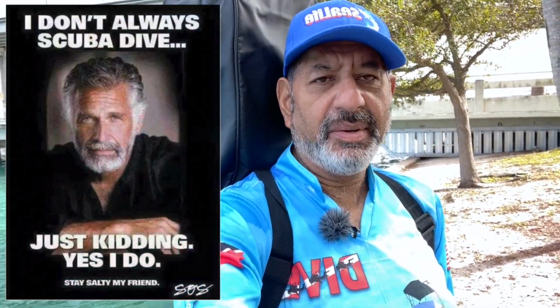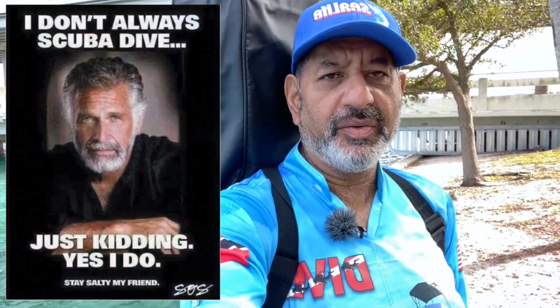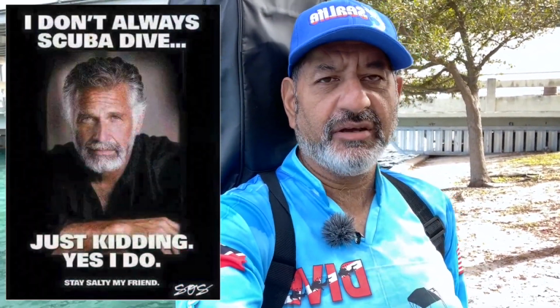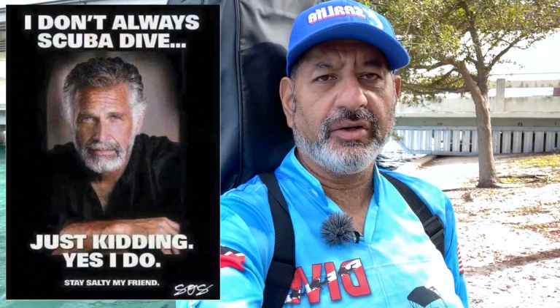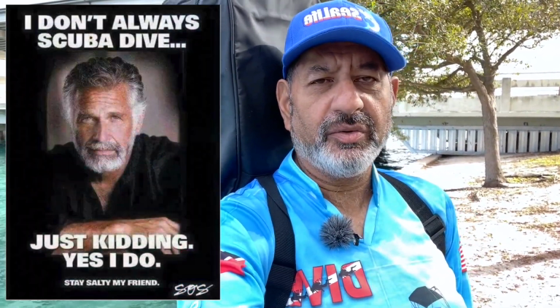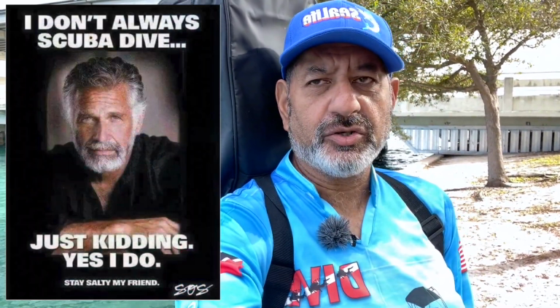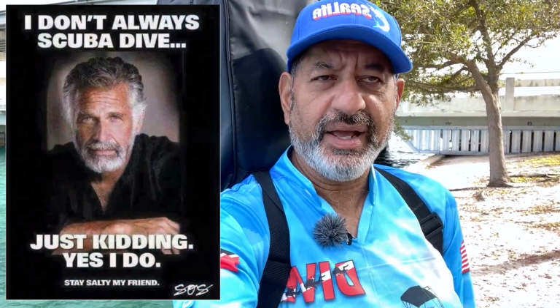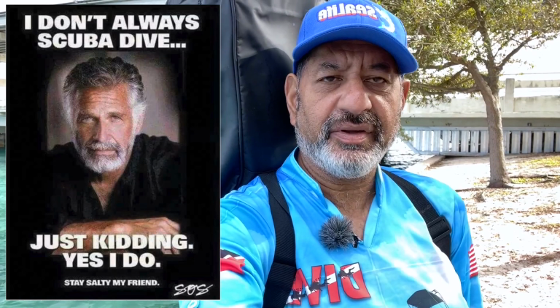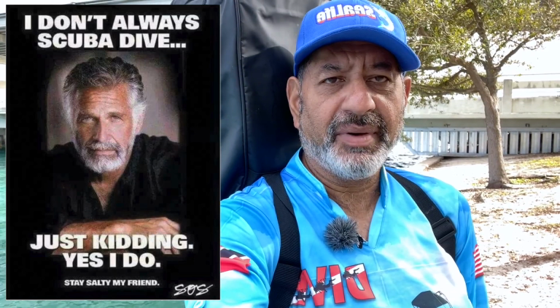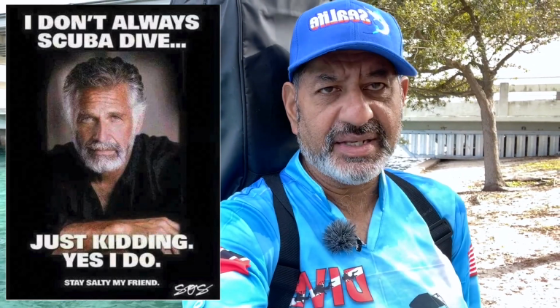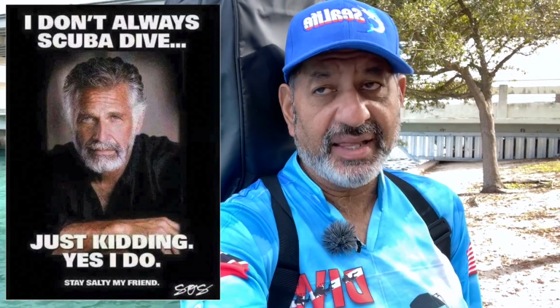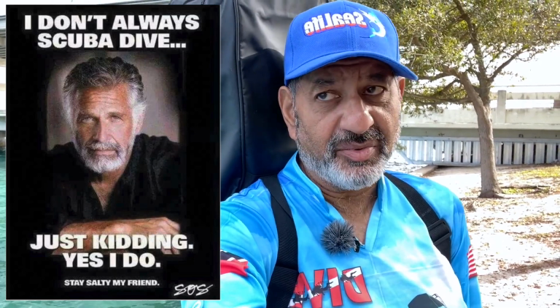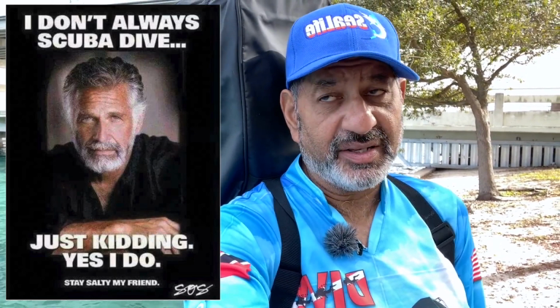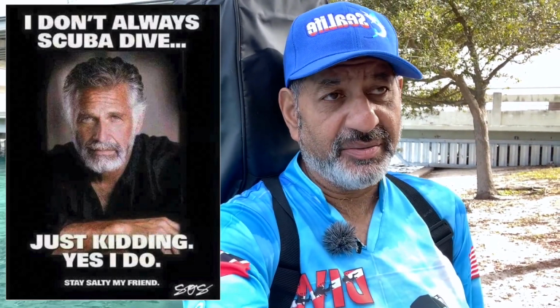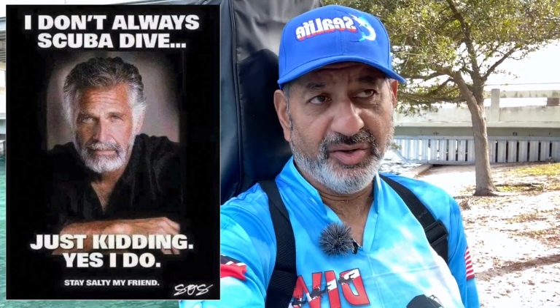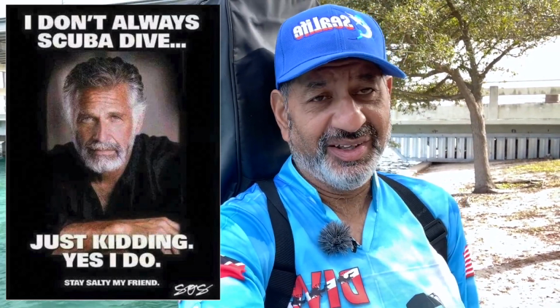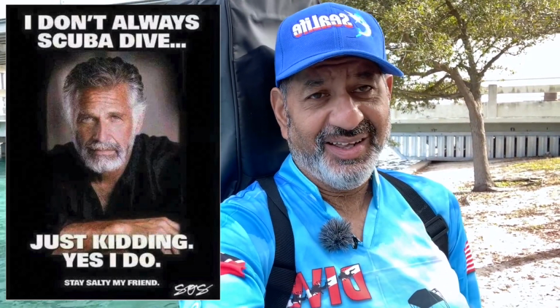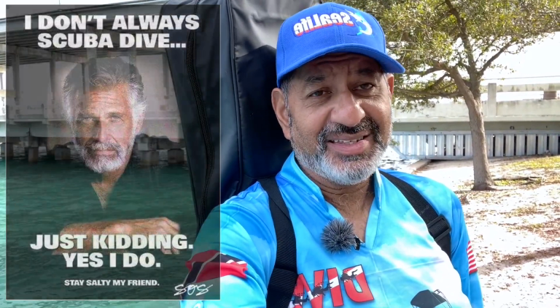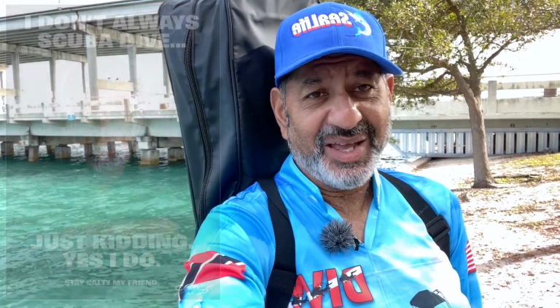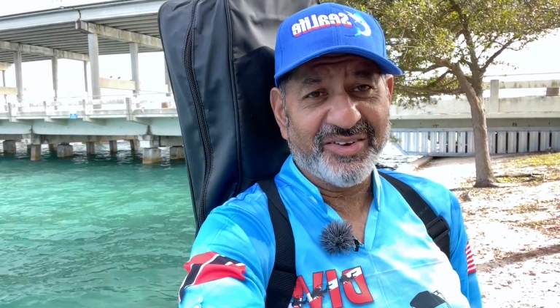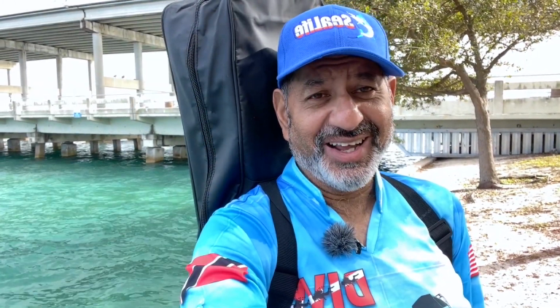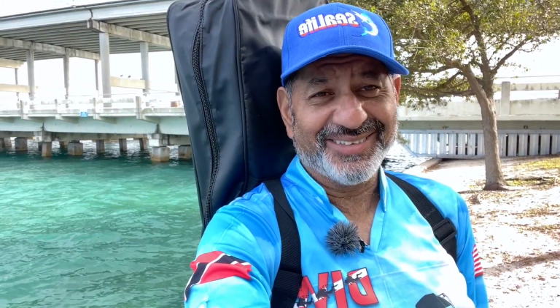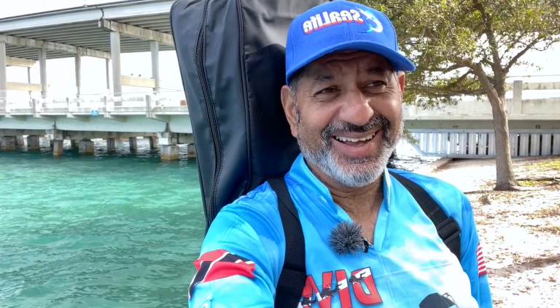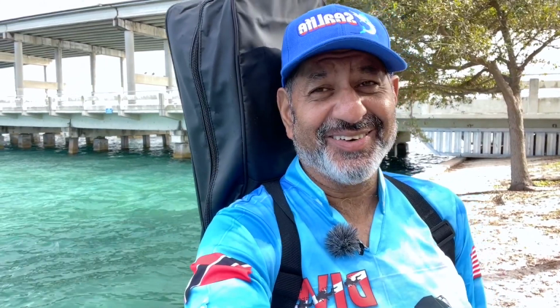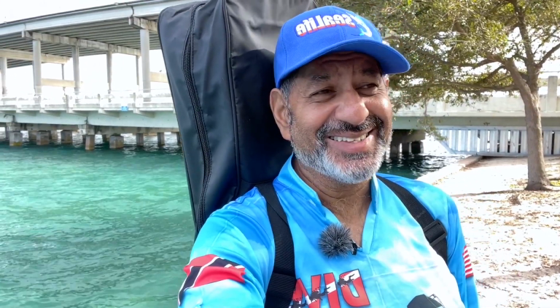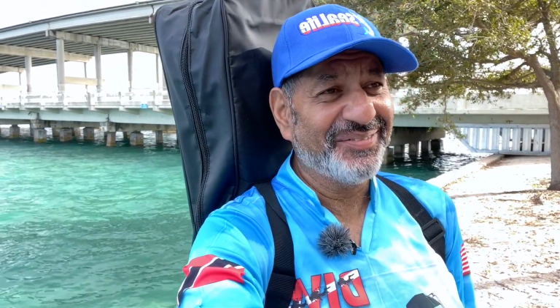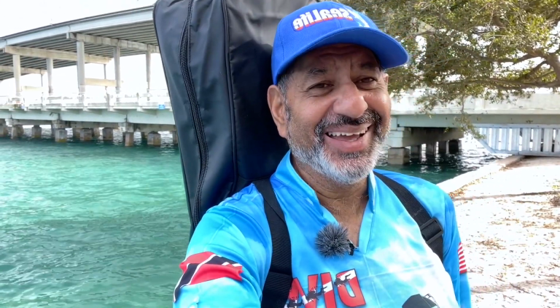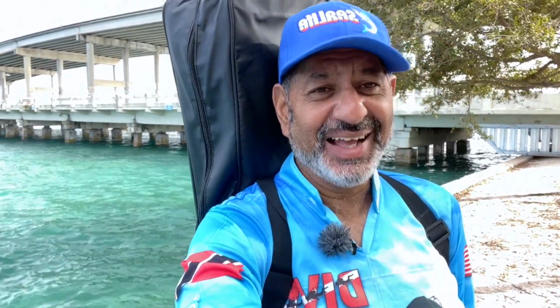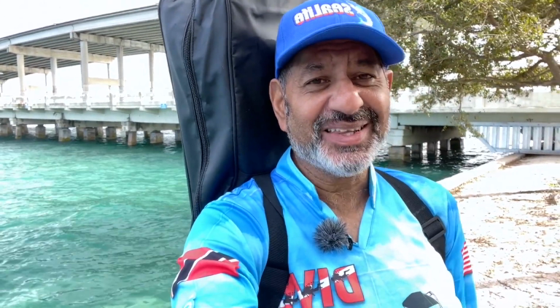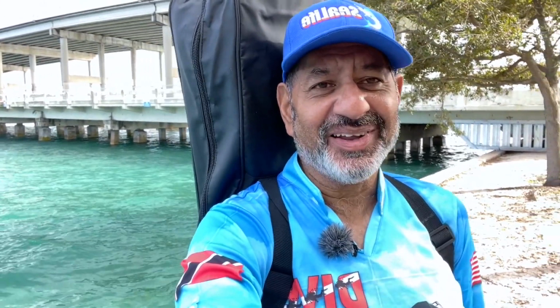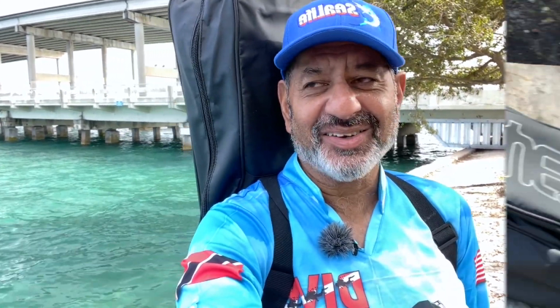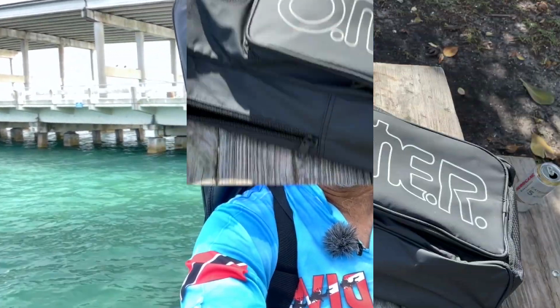People always say, Ron, do you always scuba dive? My answer to that this morning is going to be no. Sometimes I free dive. As corny as it may be, that's what this morning is all about.